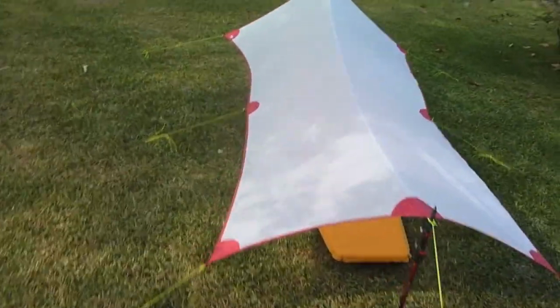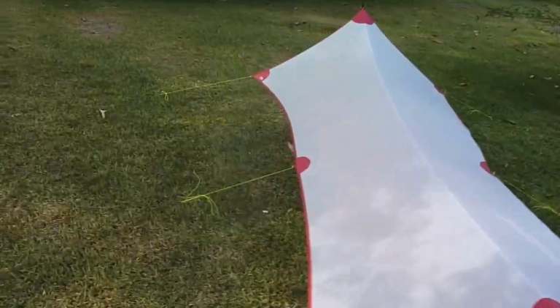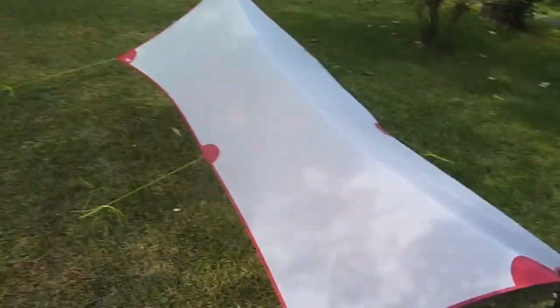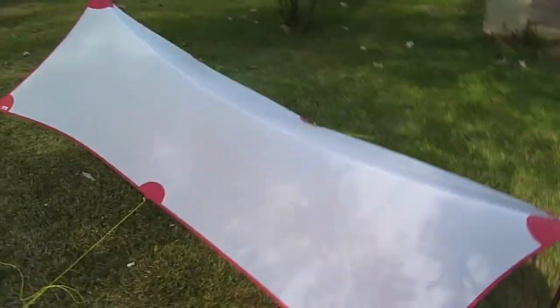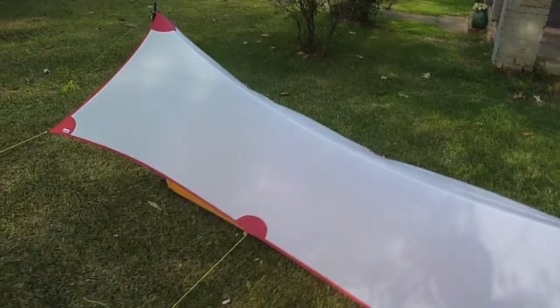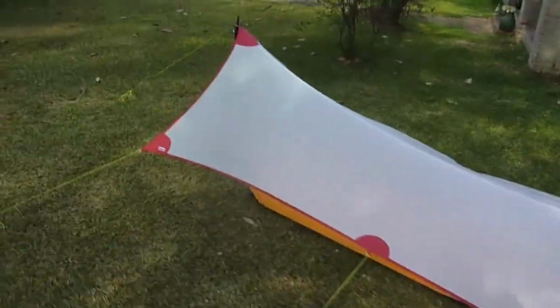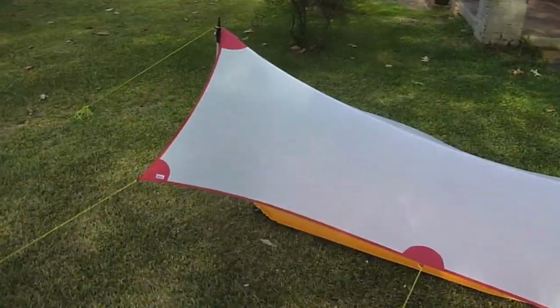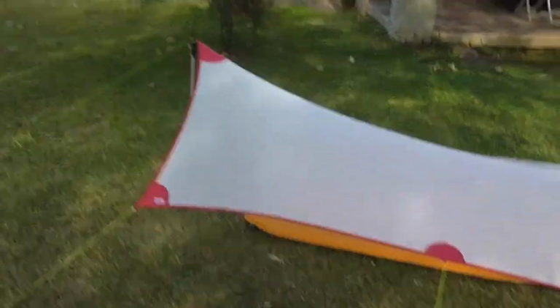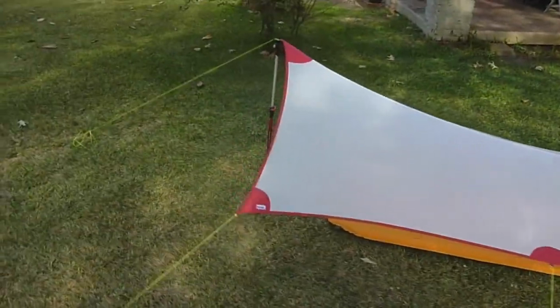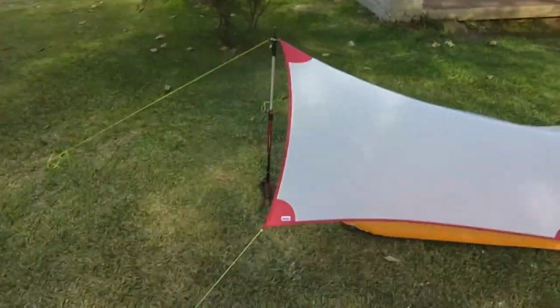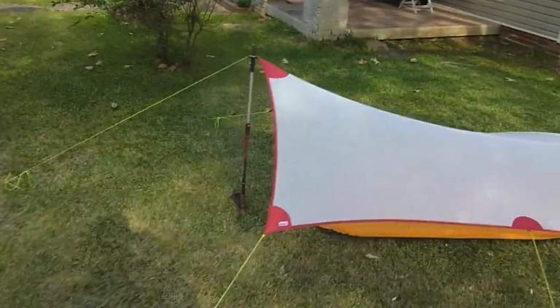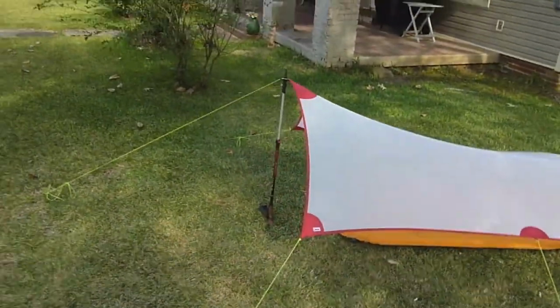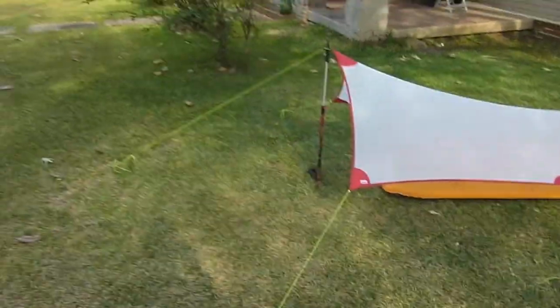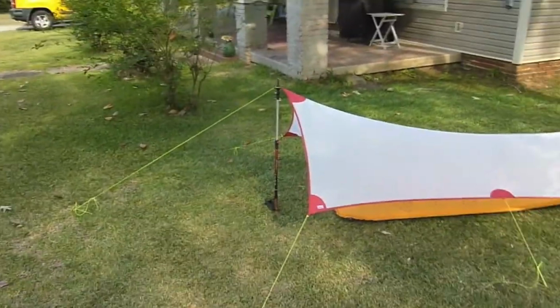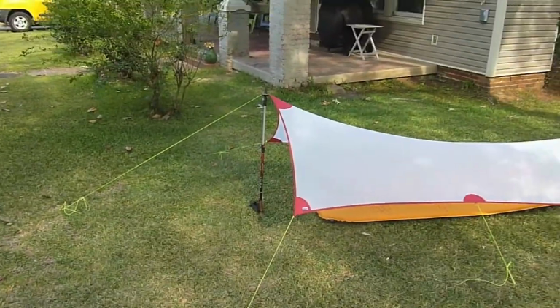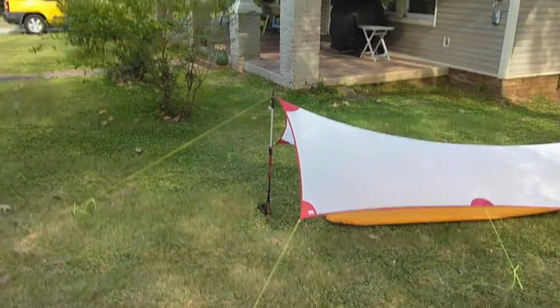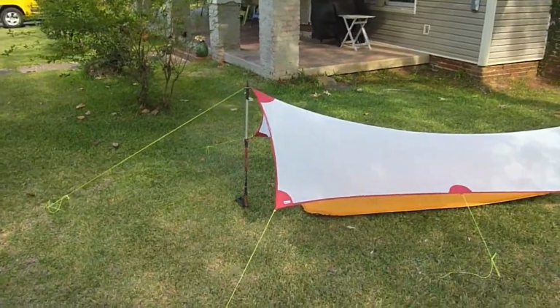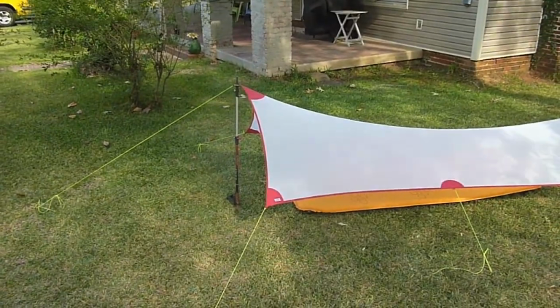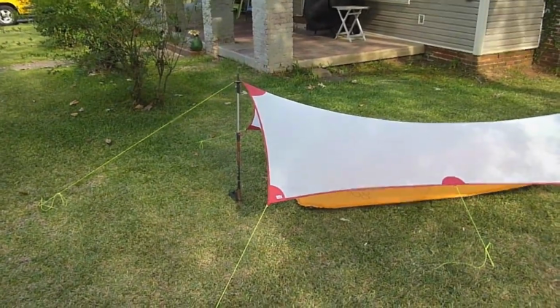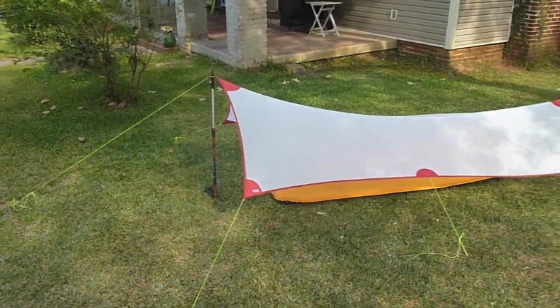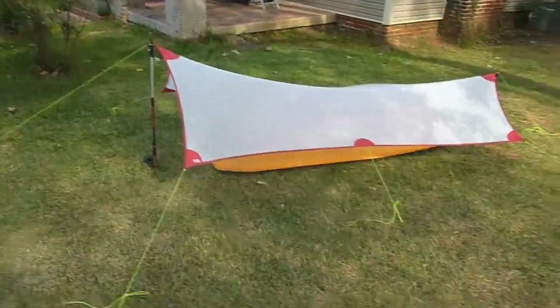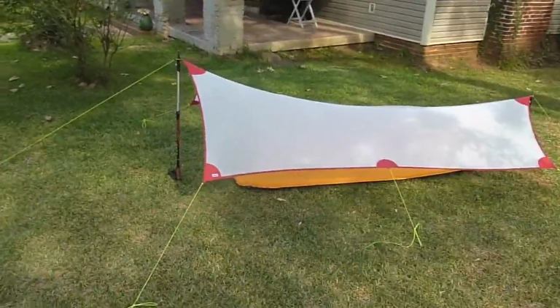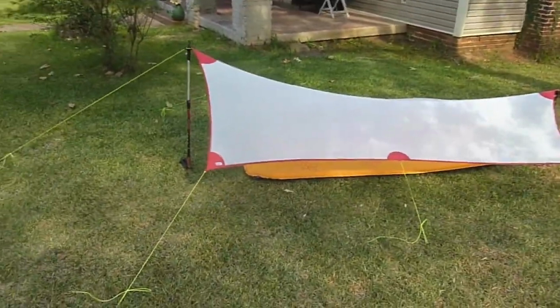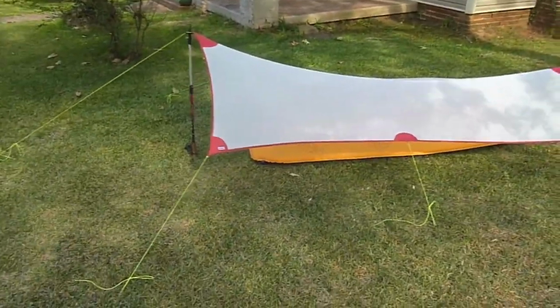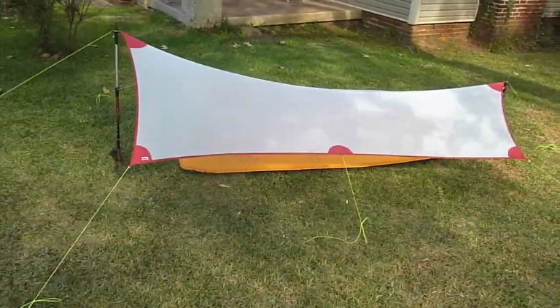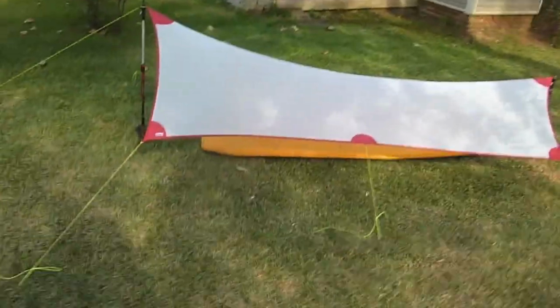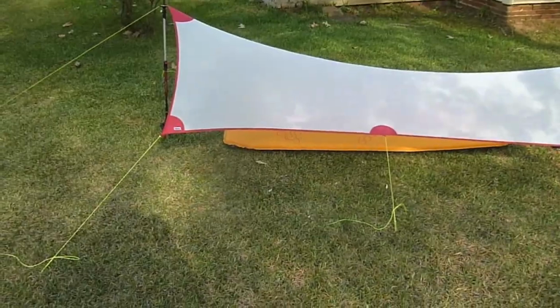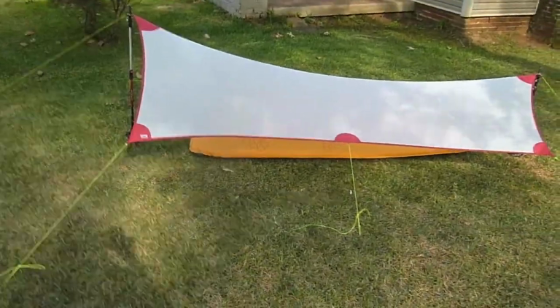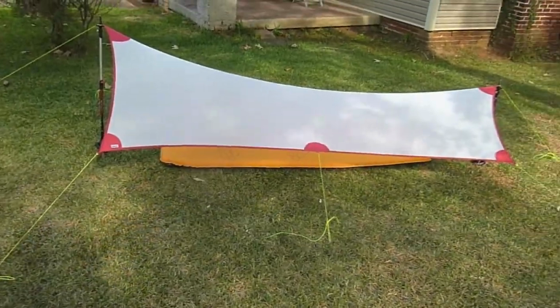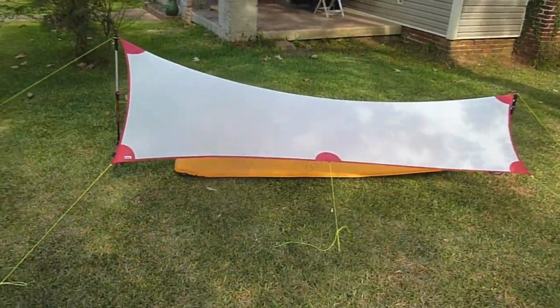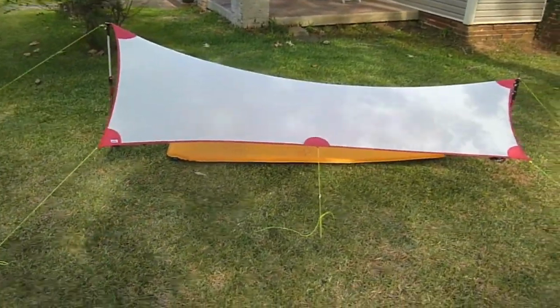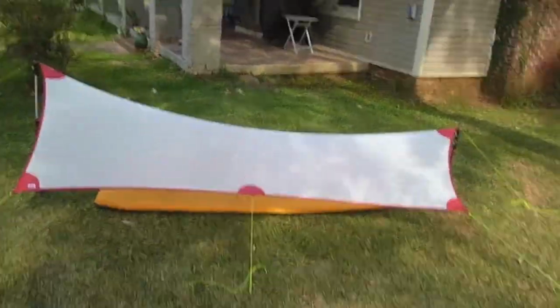If you have any comments or questions, just feel free to post them below and I'll do my best to get back to you. For a moment I'm going to set this down and climb up underneath just to give you an idea of what it looks like with me lying under it.